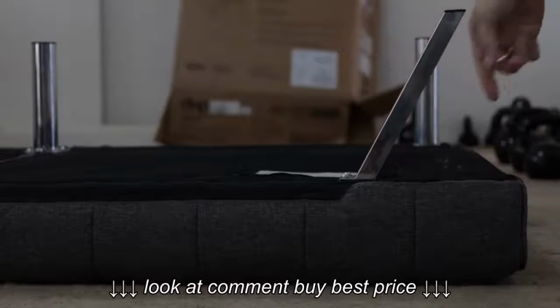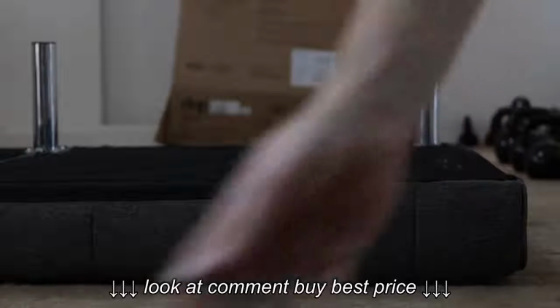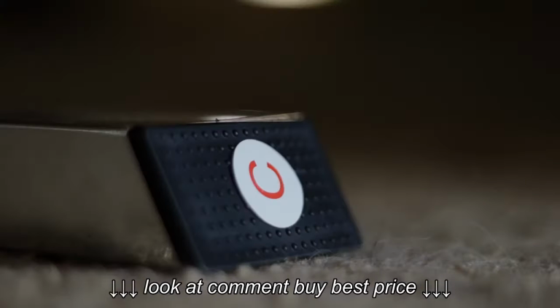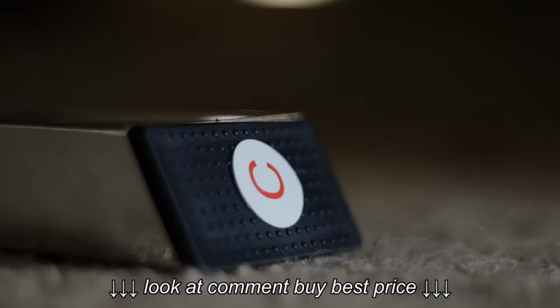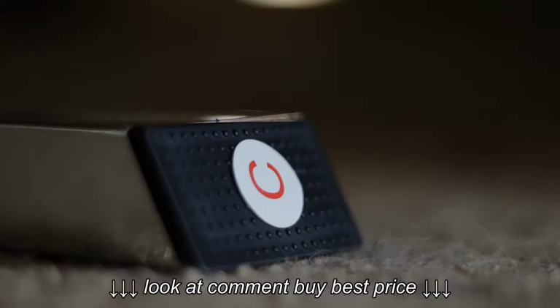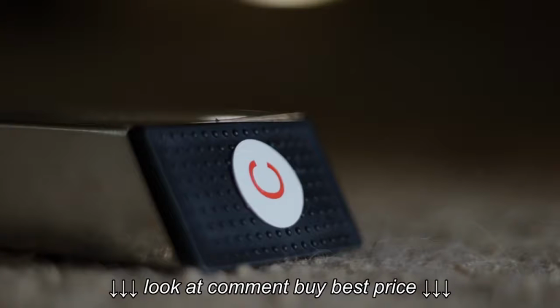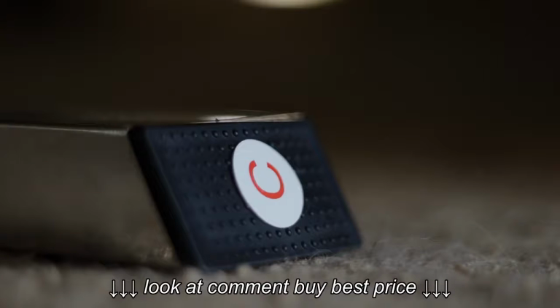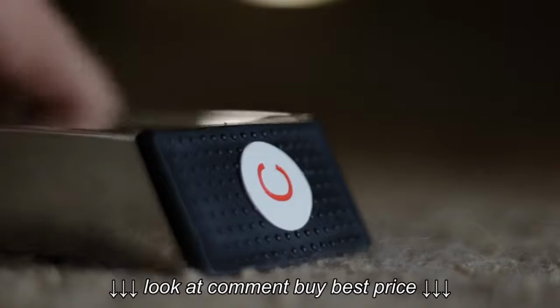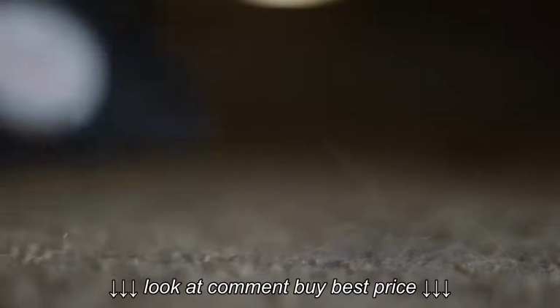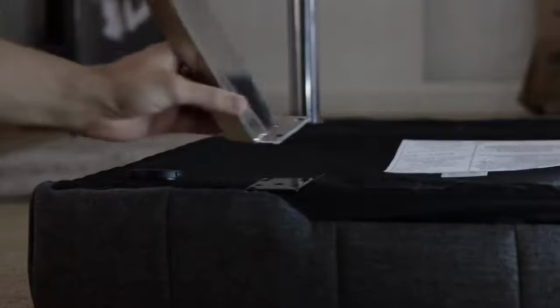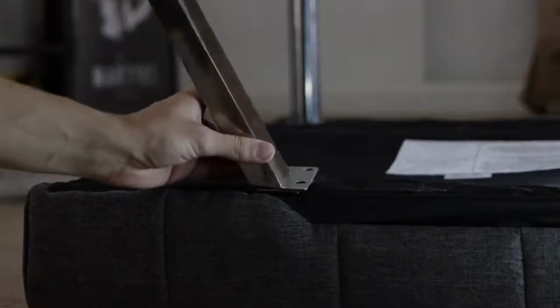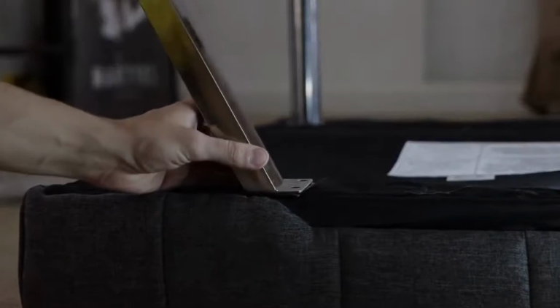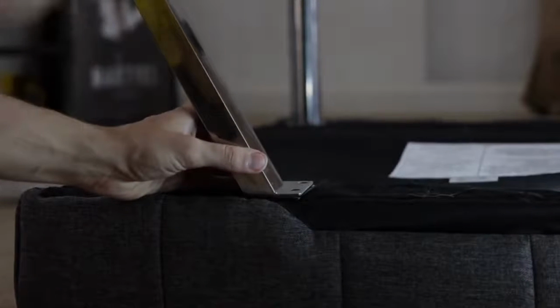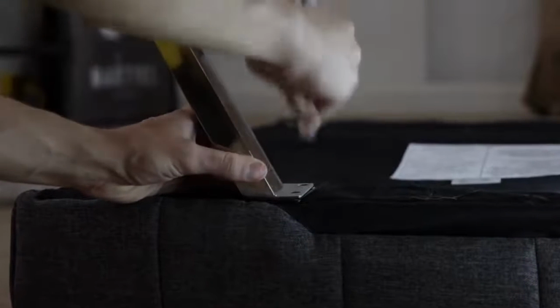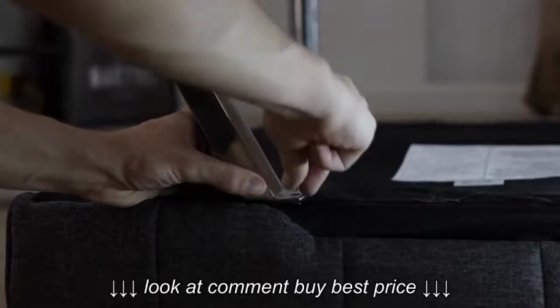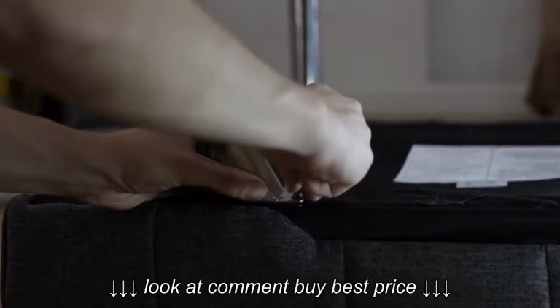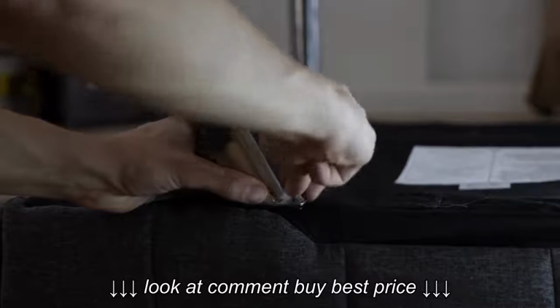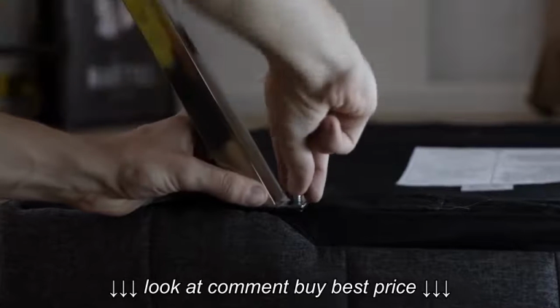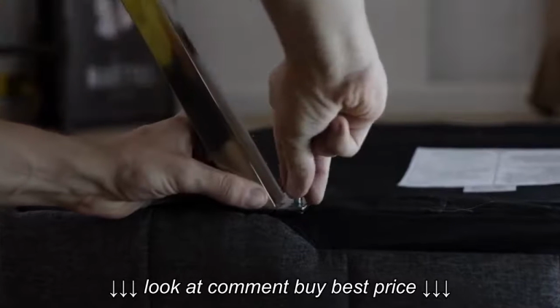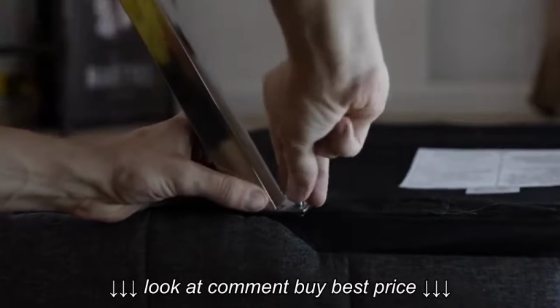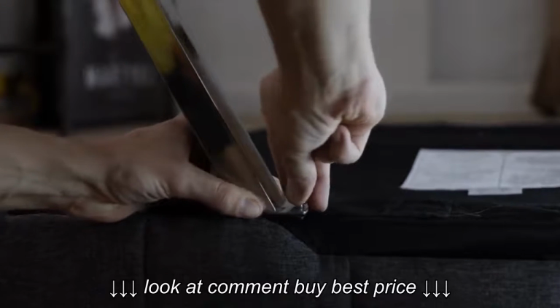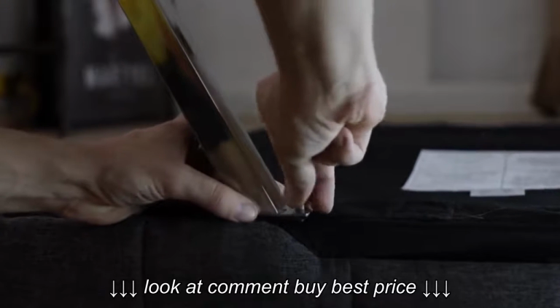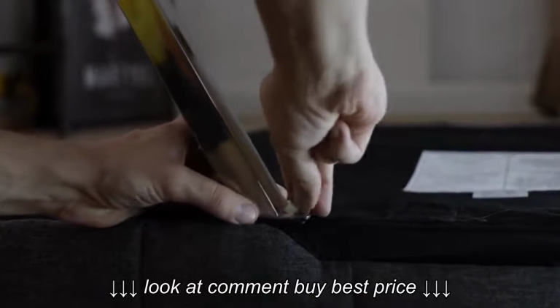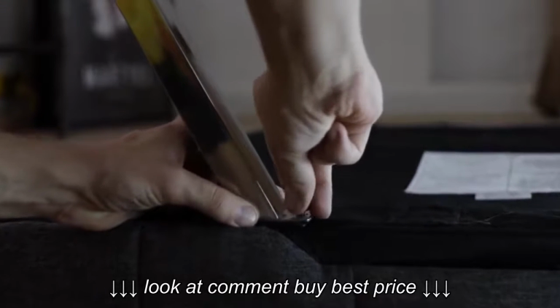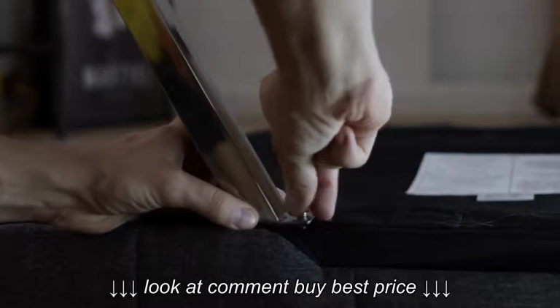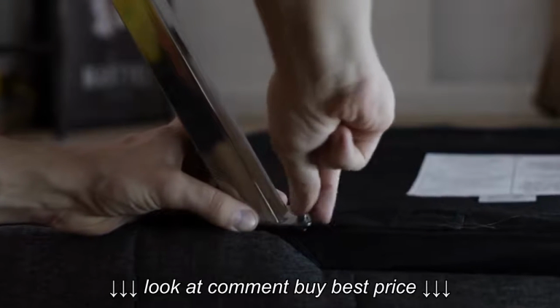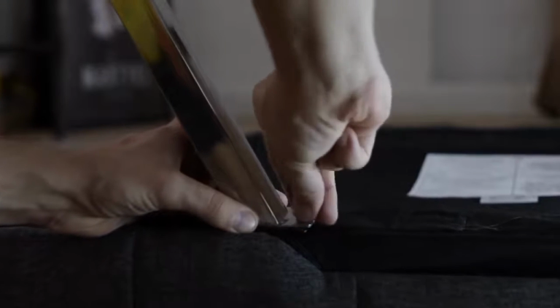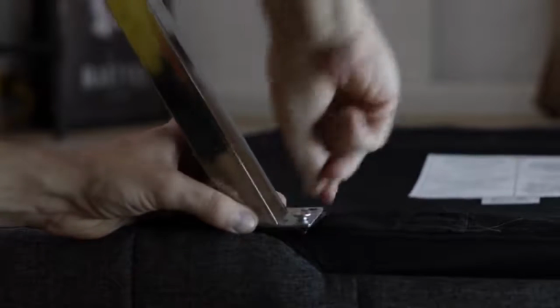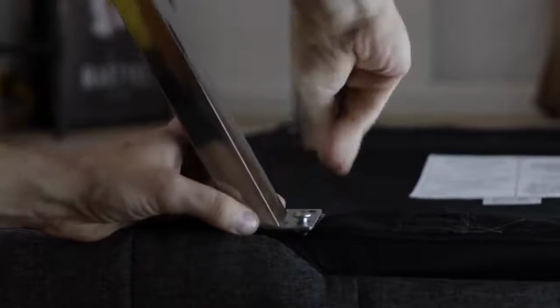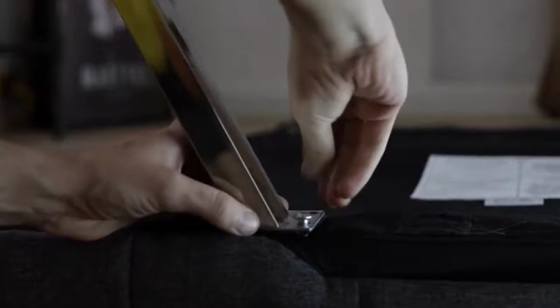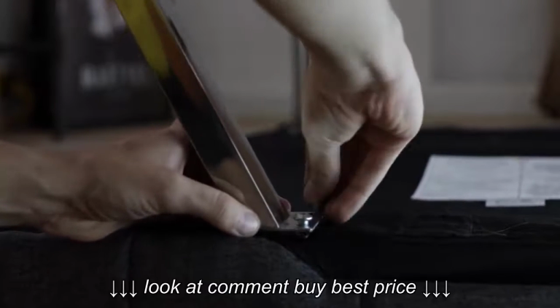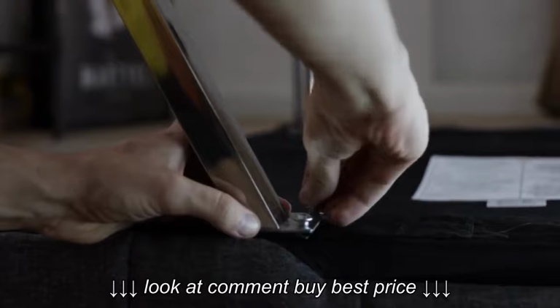The price of this futon fluctuates a little bit depending on which color you buy. I got the gray one for $160; I think it's currently $190. And I've seen the black leather for about $145.